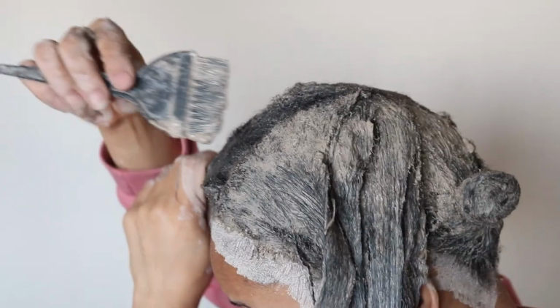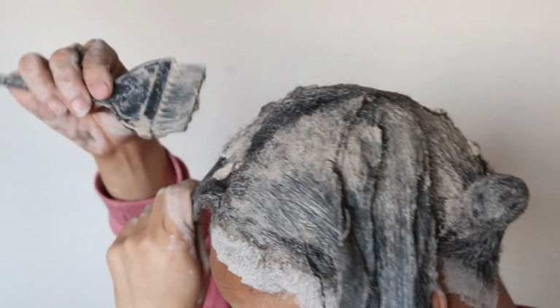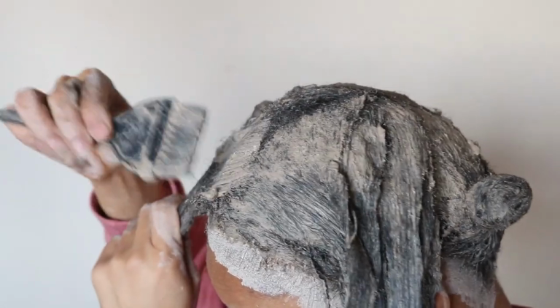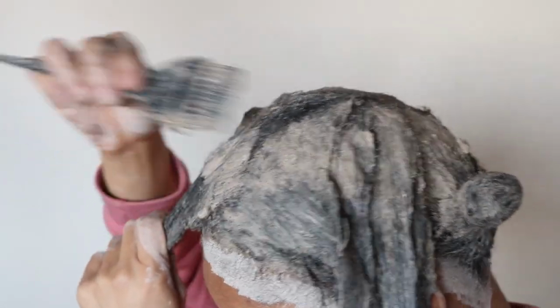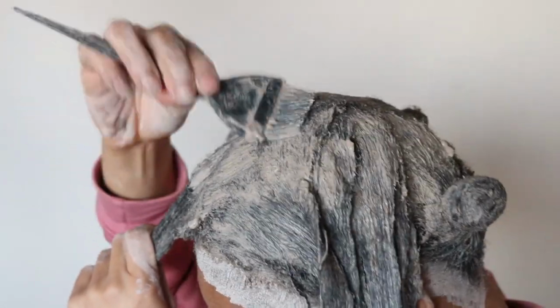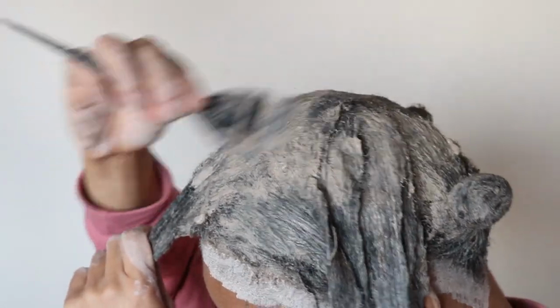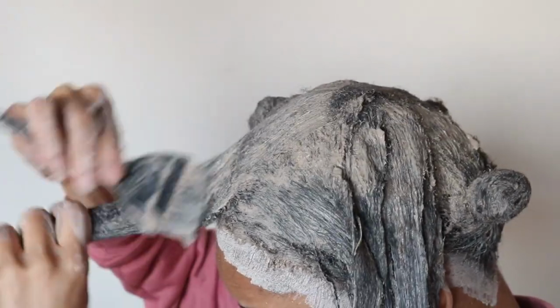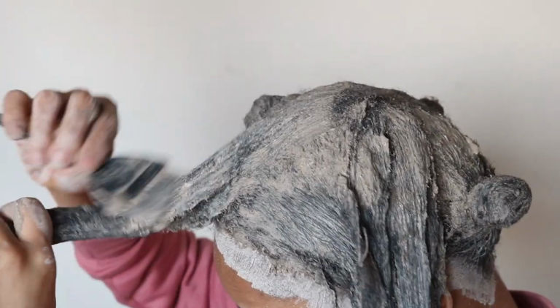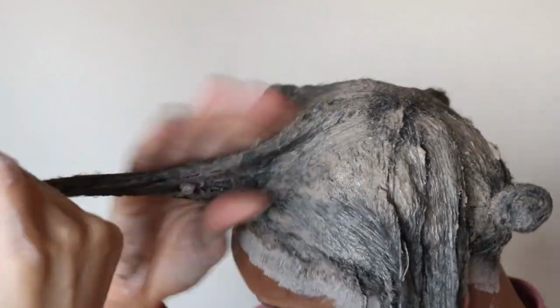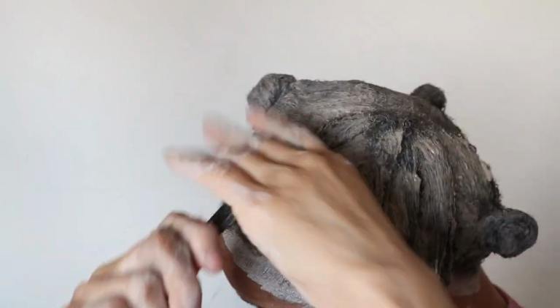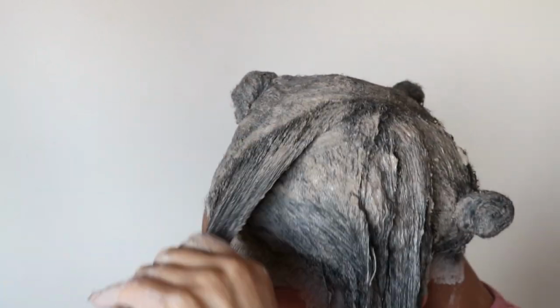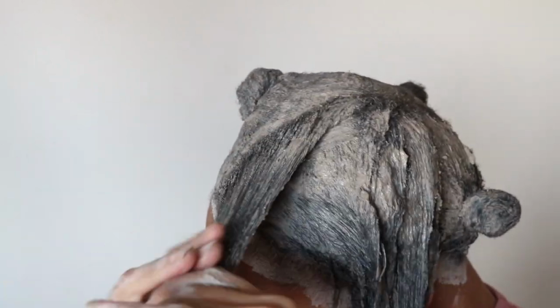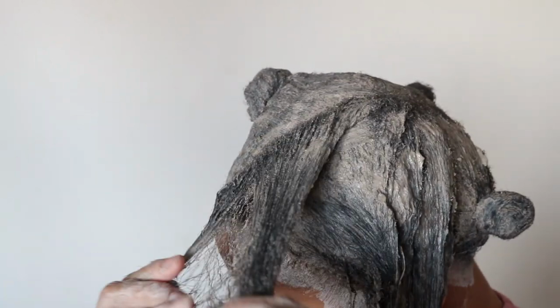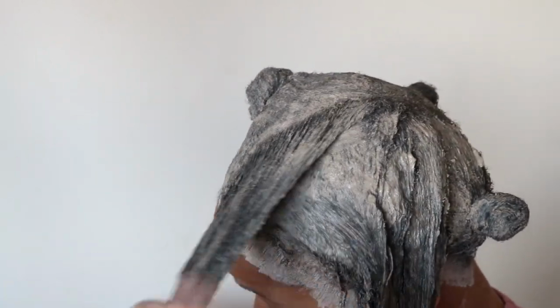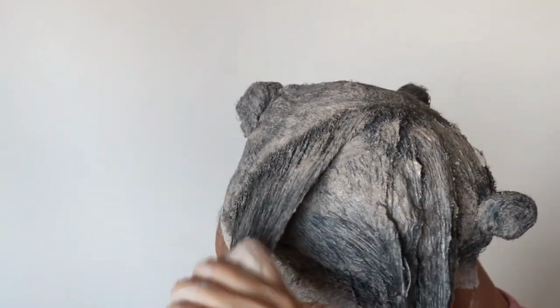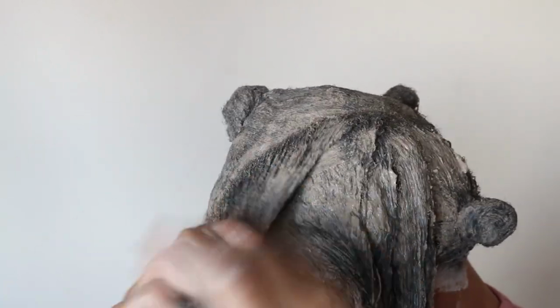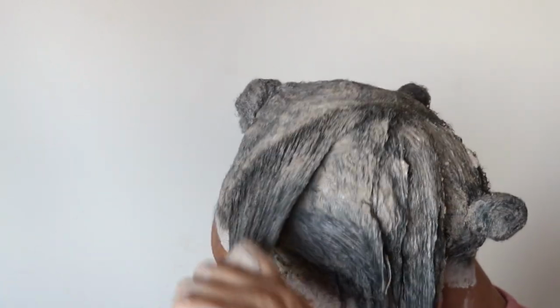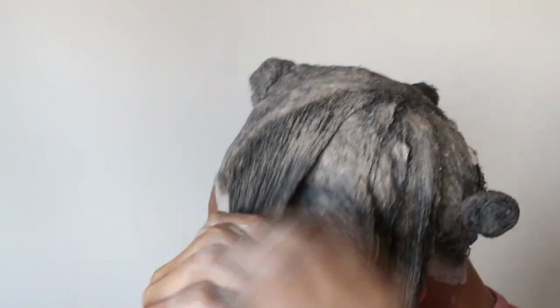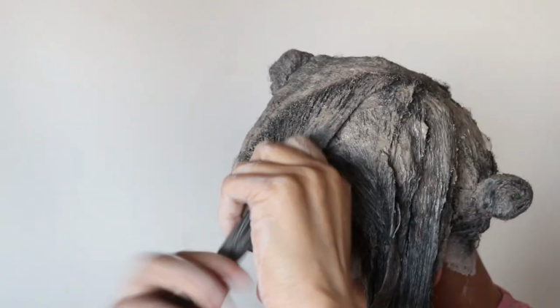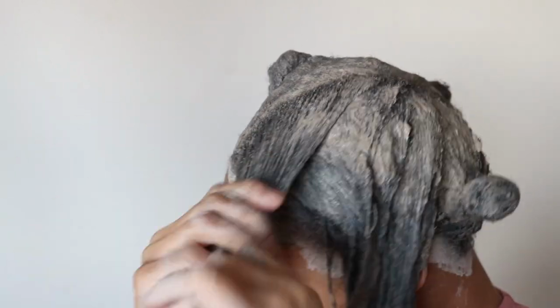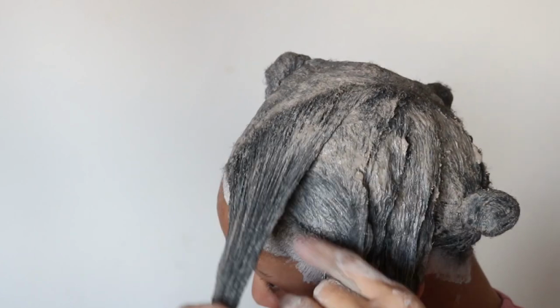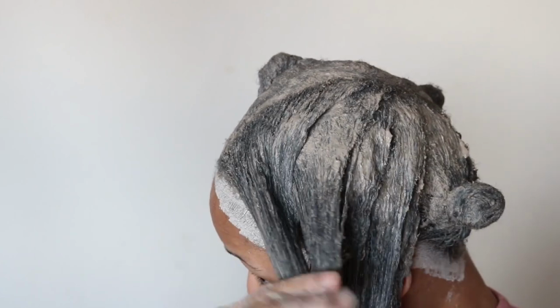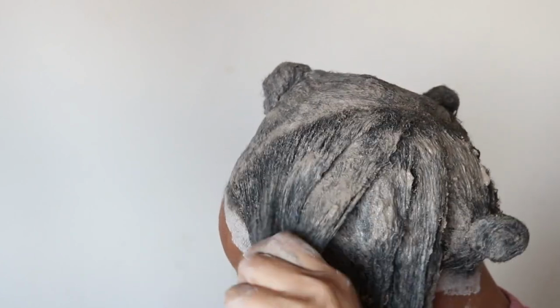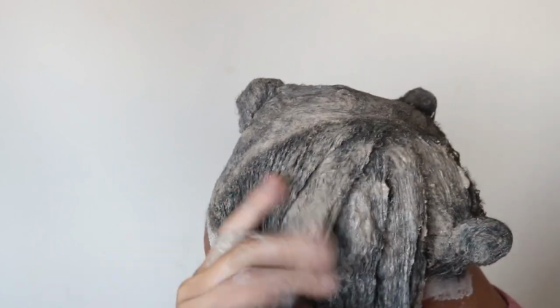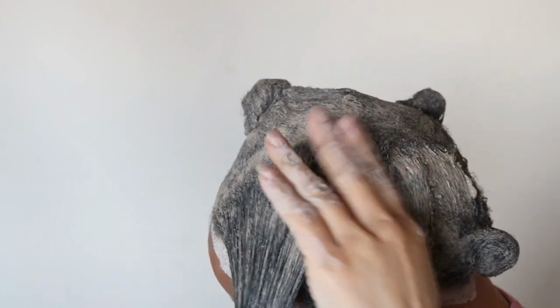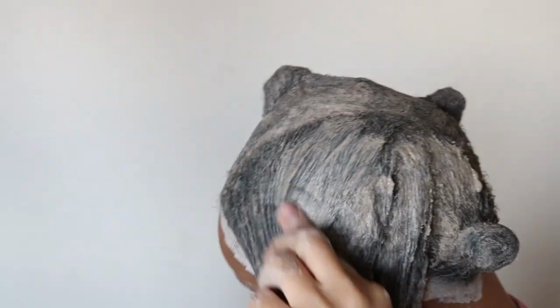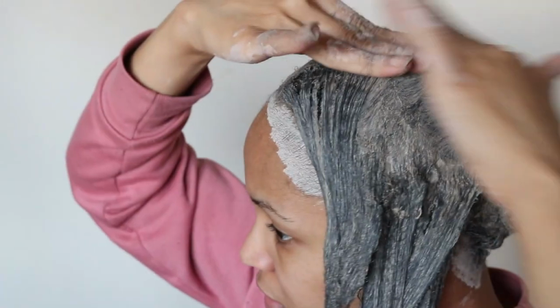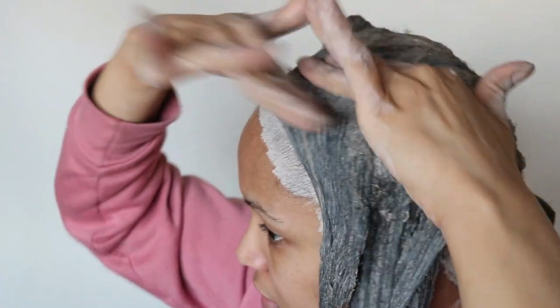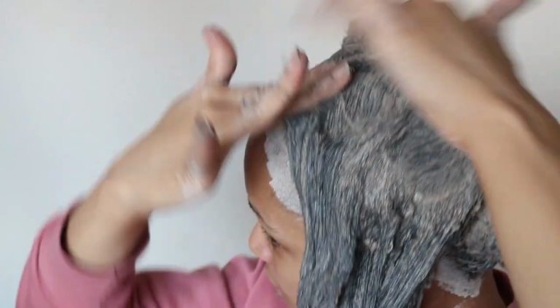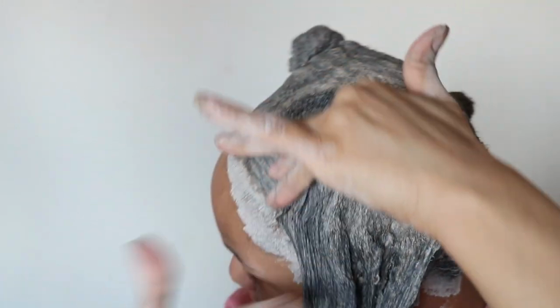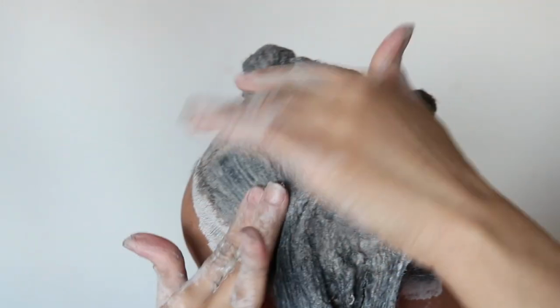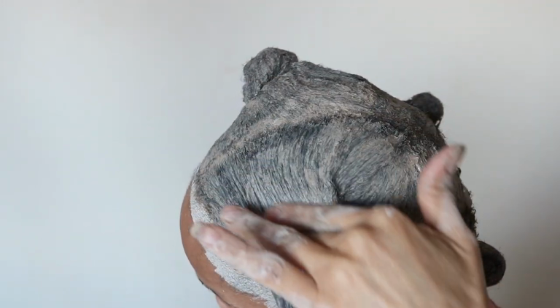In addition to using the clay mask to remove oil and product buildup from my hair, it is said that using a clay mask can also add shine to the hair, minimize frizz, moisturize the hair, and help to repair damaged hair.